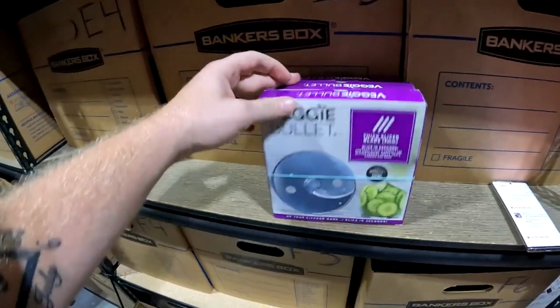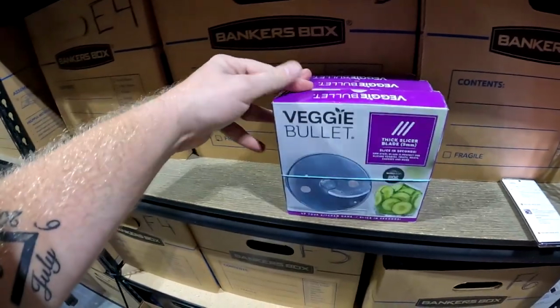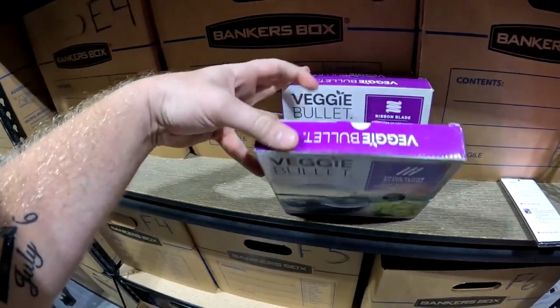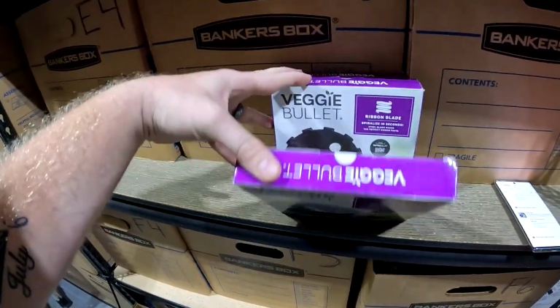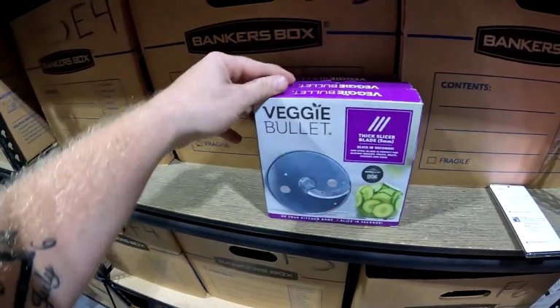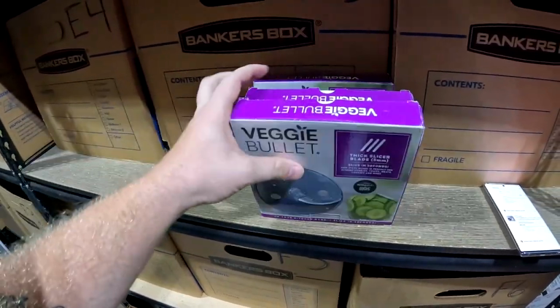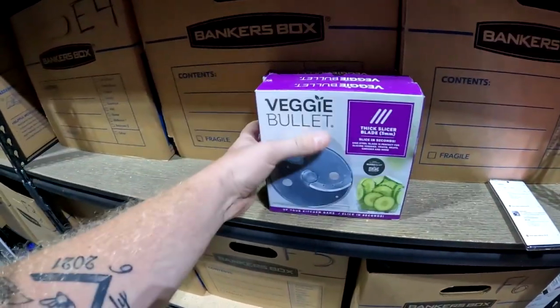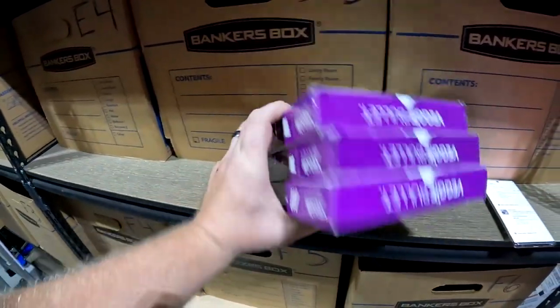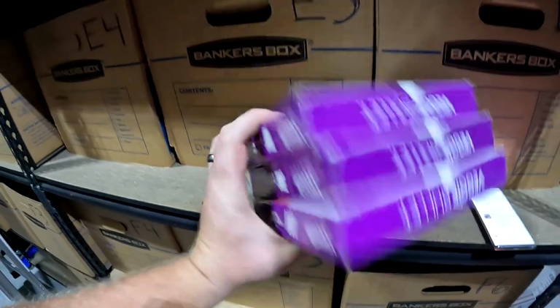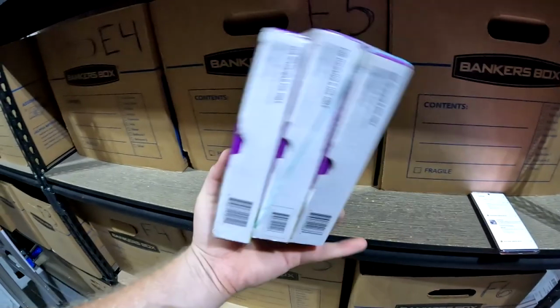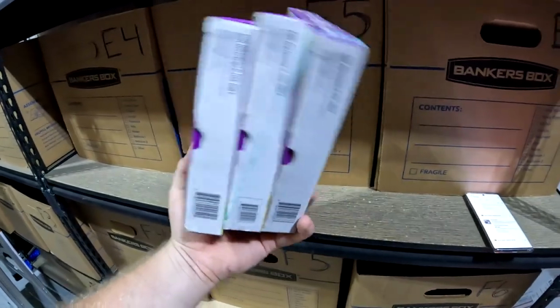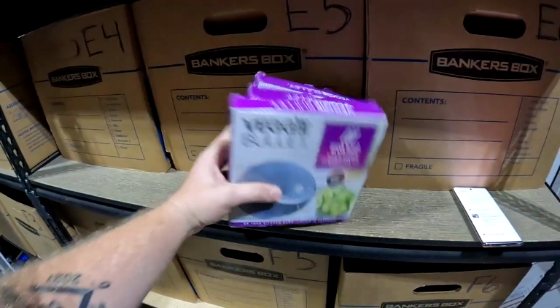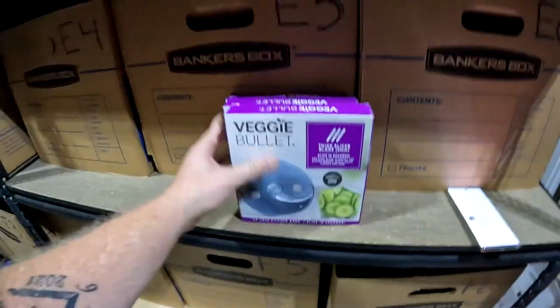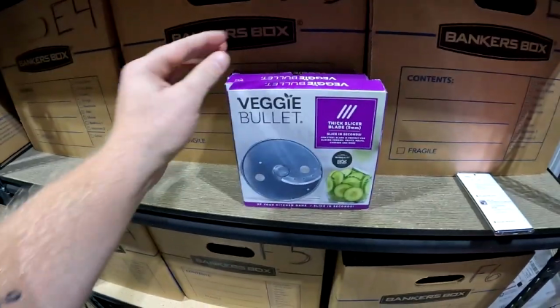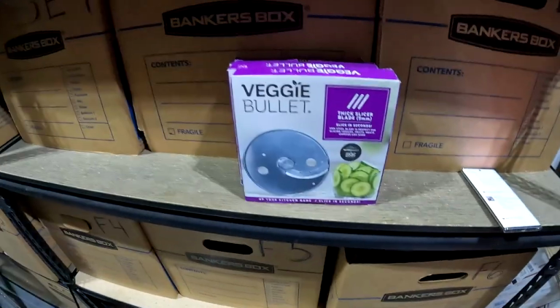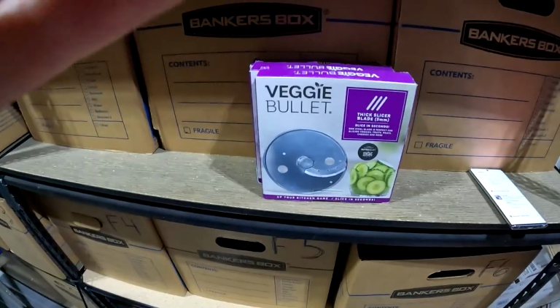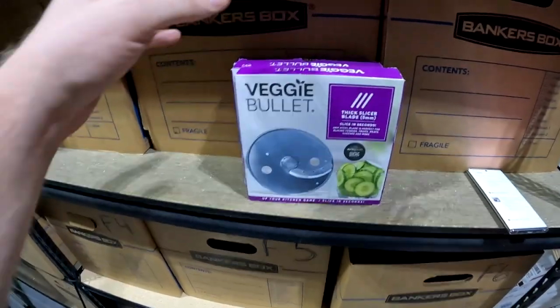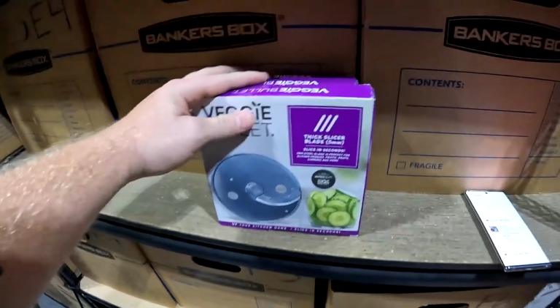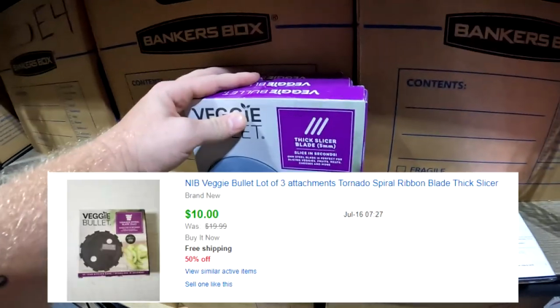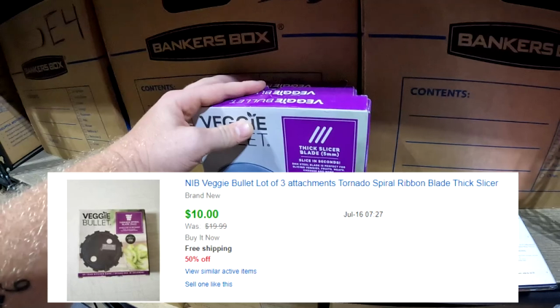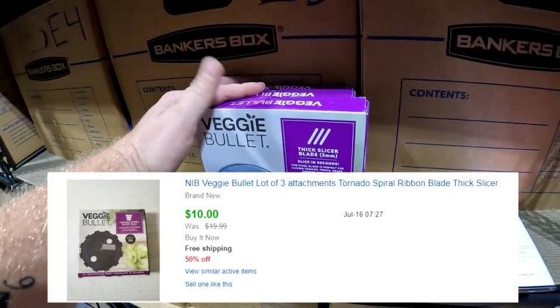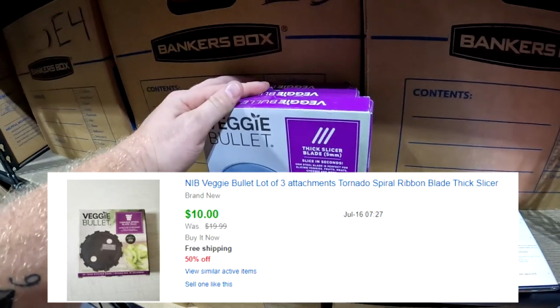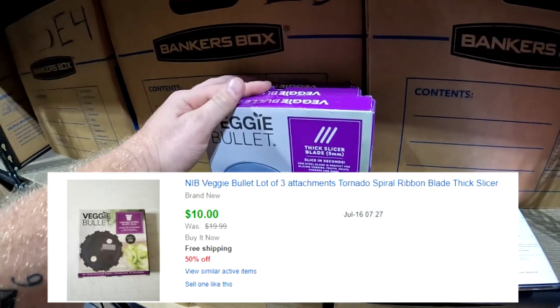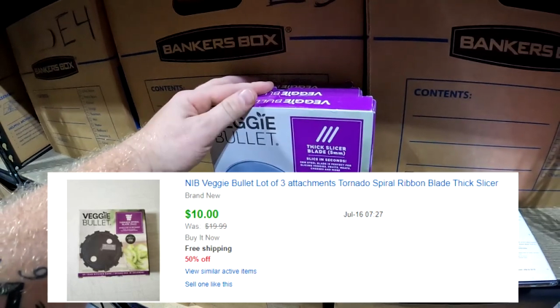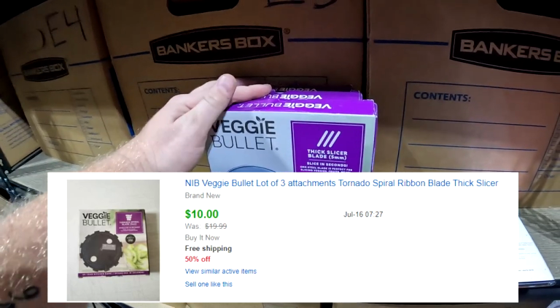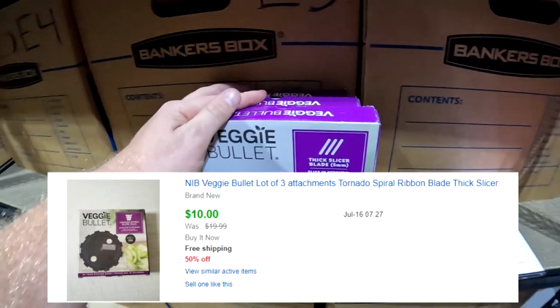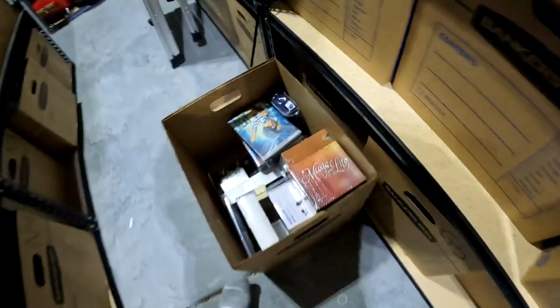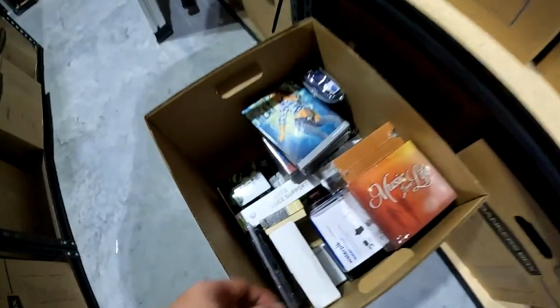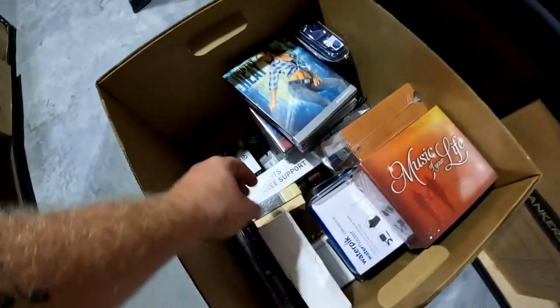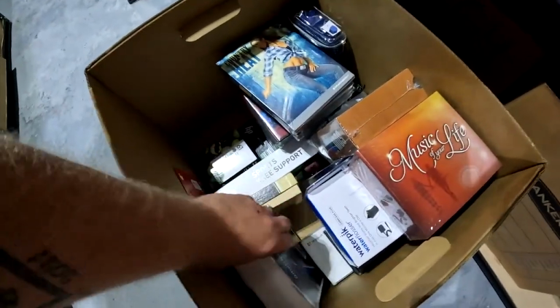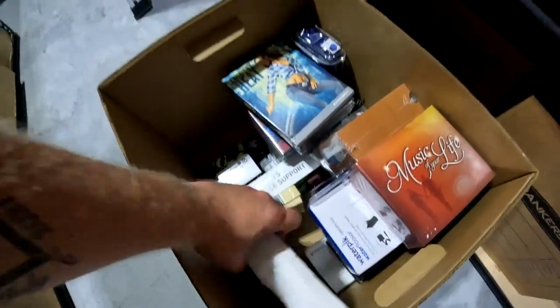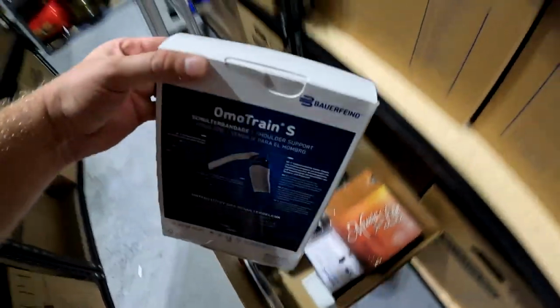A lot of three Veggie Bullet items — I honestly don't remember where these came from, maybe a storage unit. They're part of my 50% sale and sold for $10 free shipping.